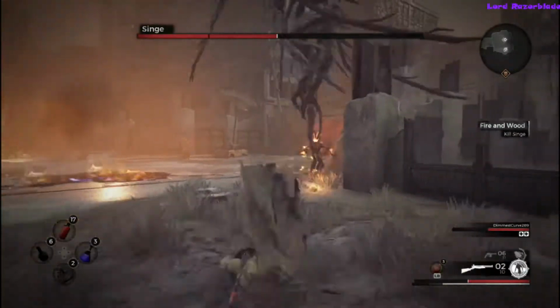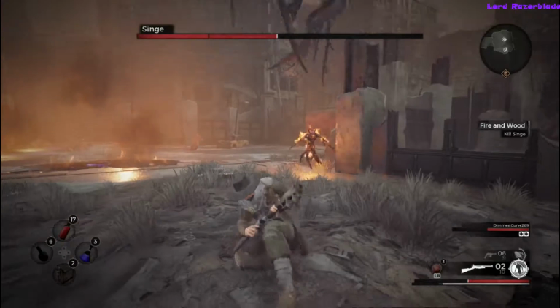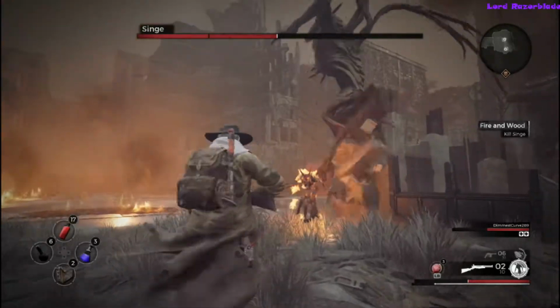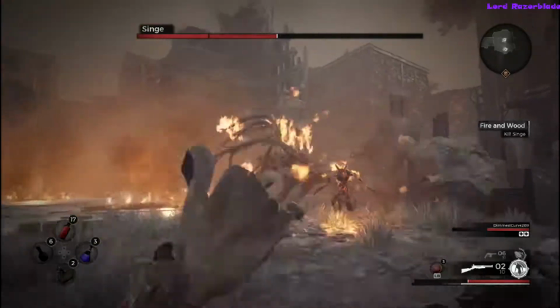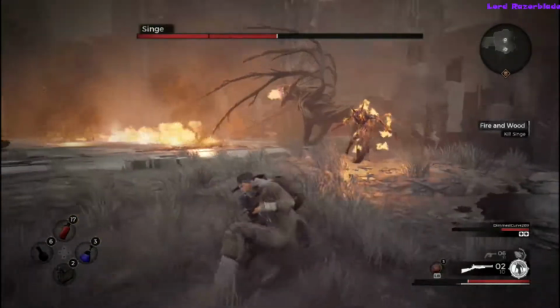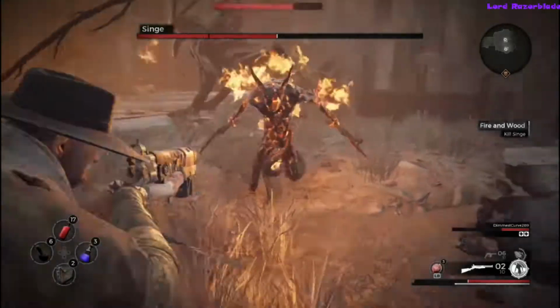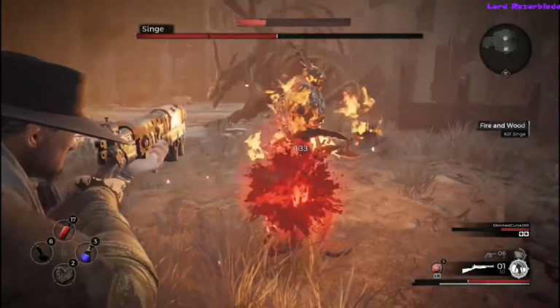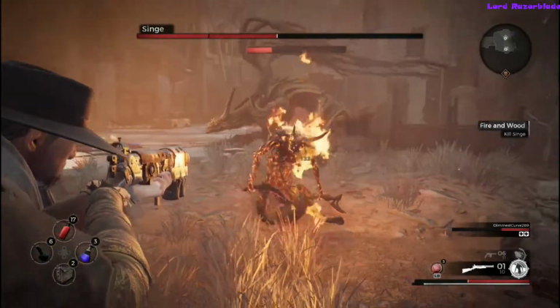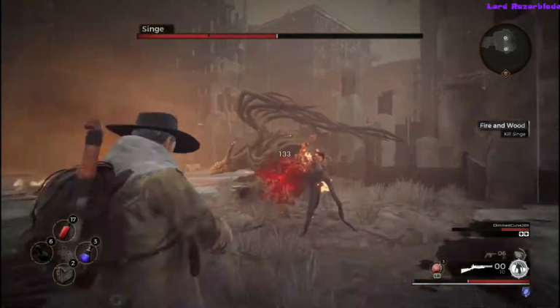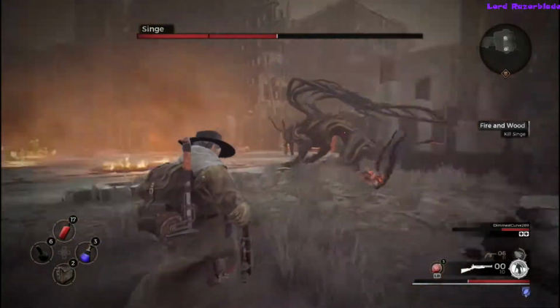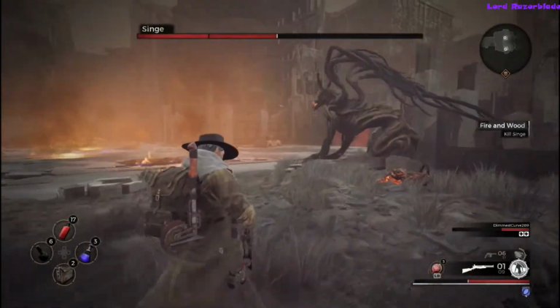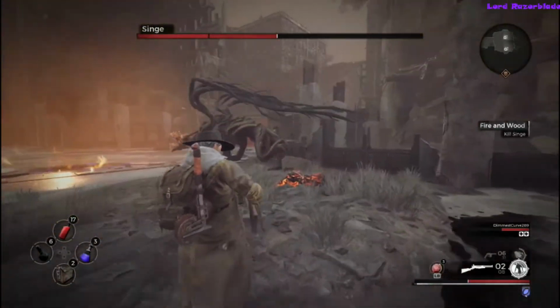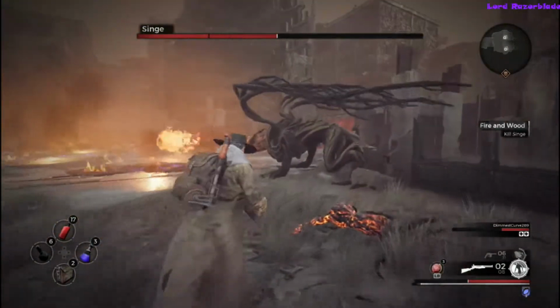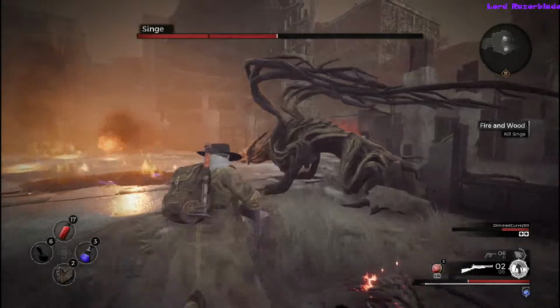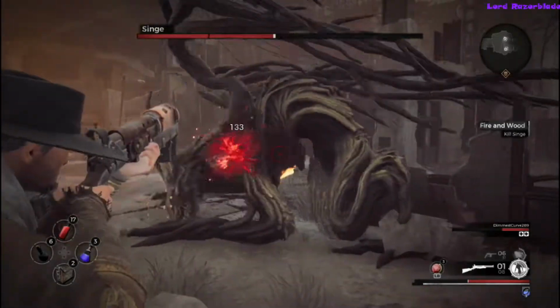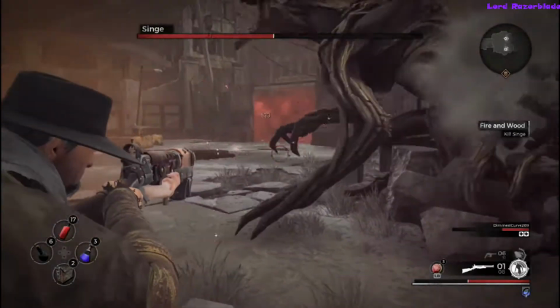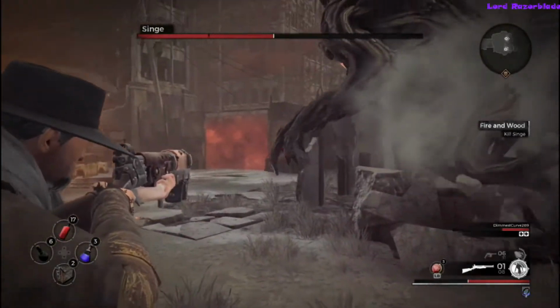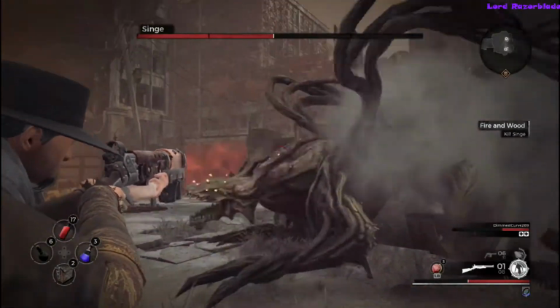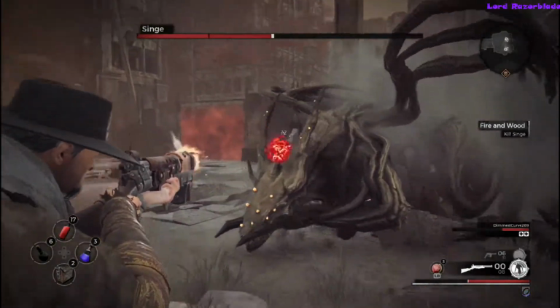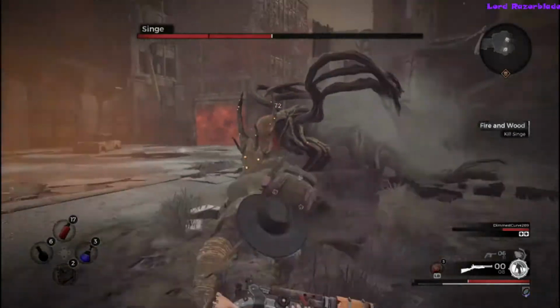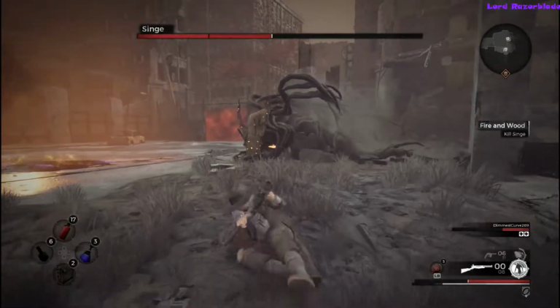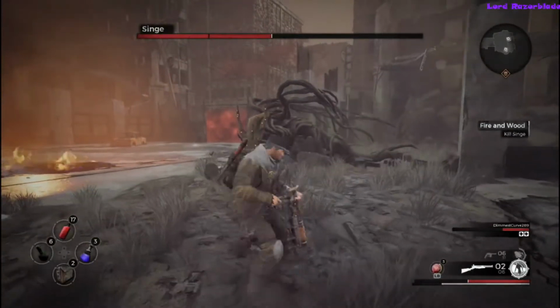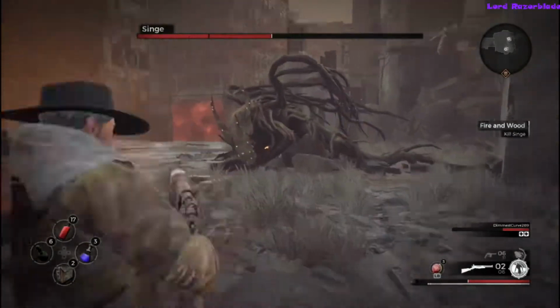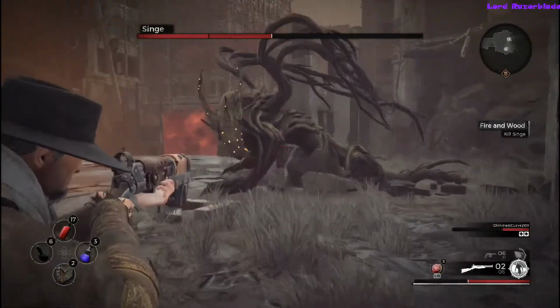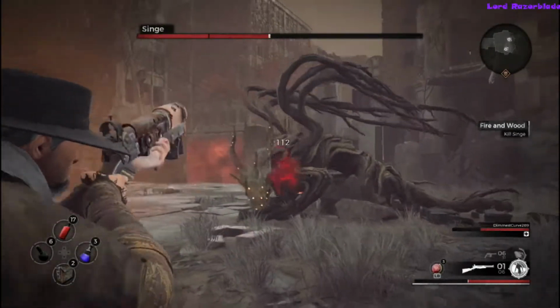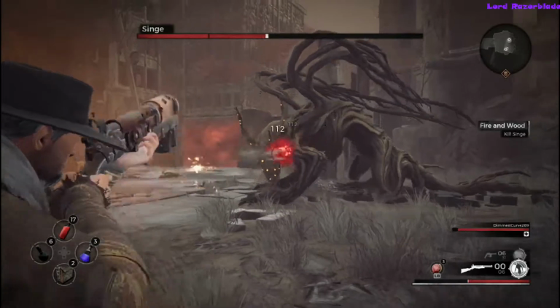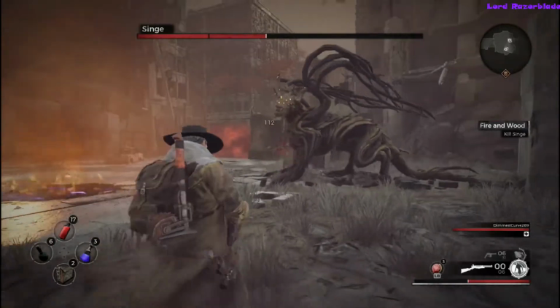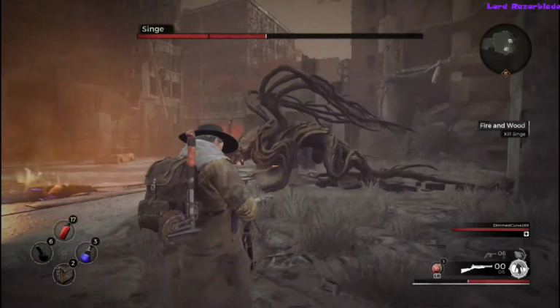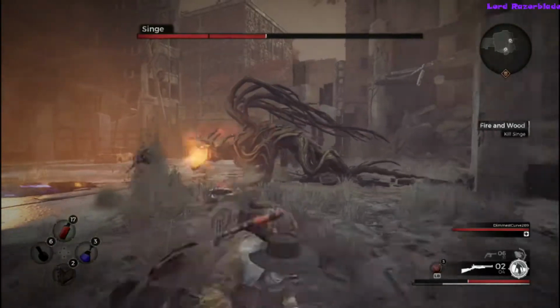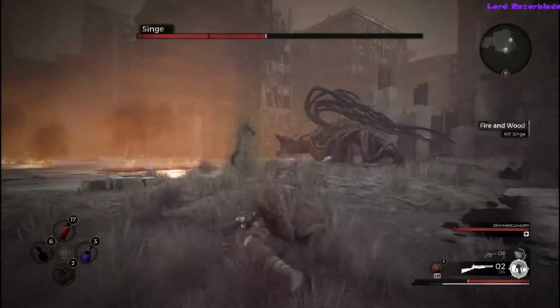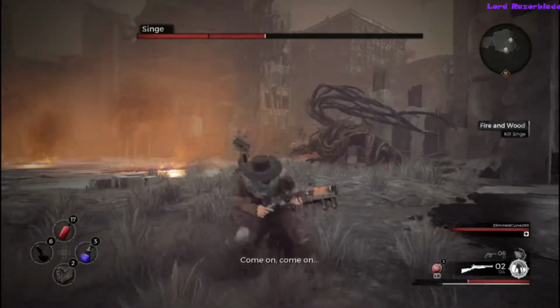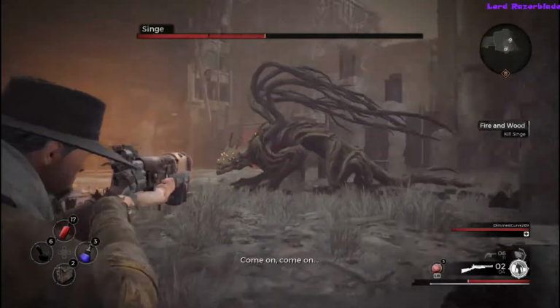When he goes in the air he can do a slam, so make sure you're not near the impact point. Anytime you see him go up, run away a bit just in case, because he could do the jump slam or a big fire breath while he's airborne.